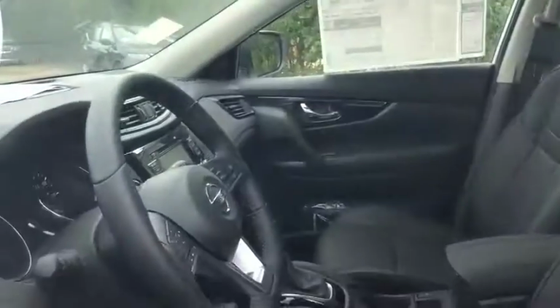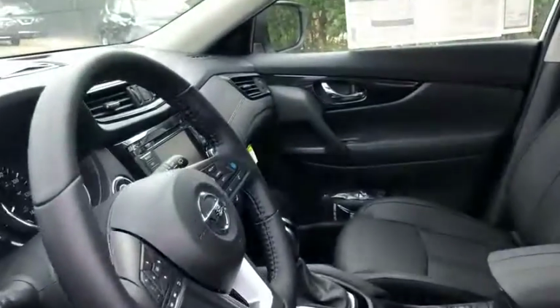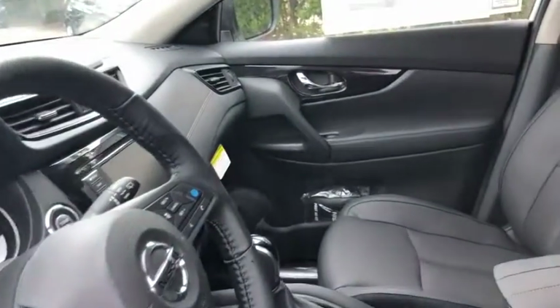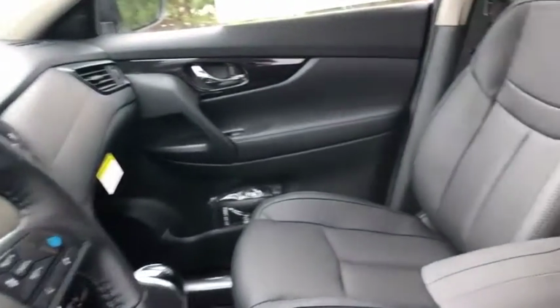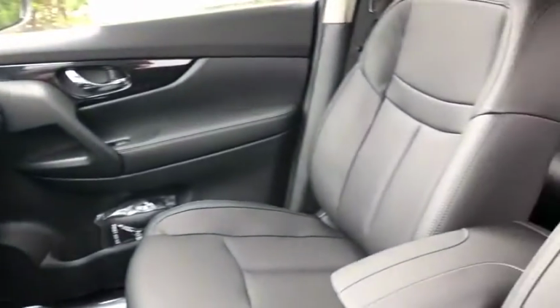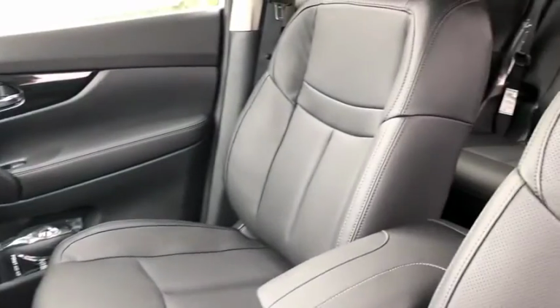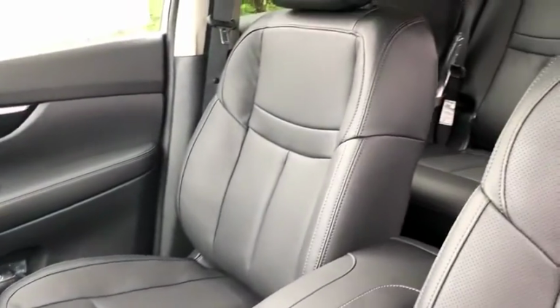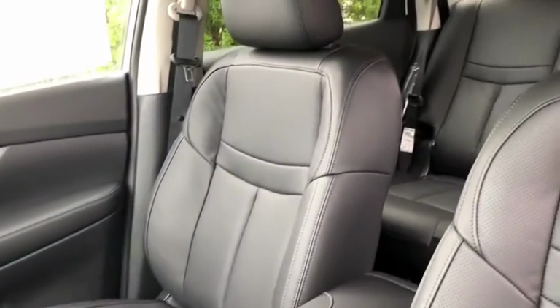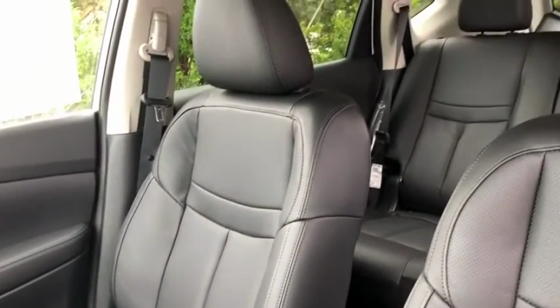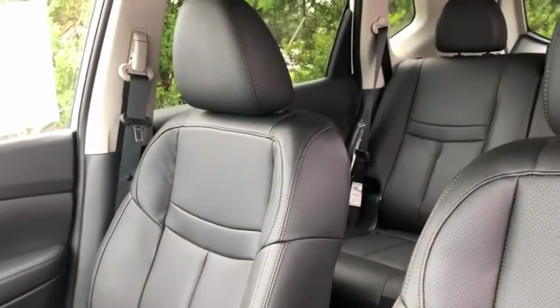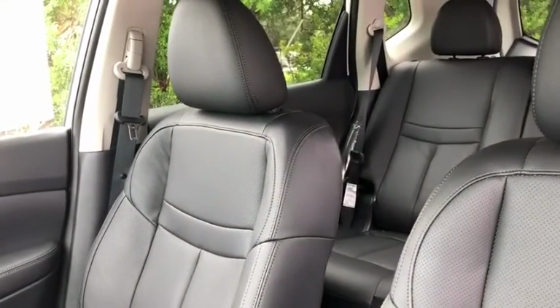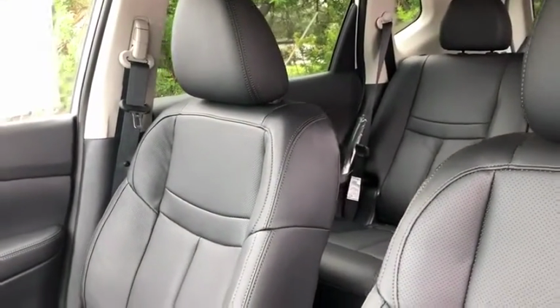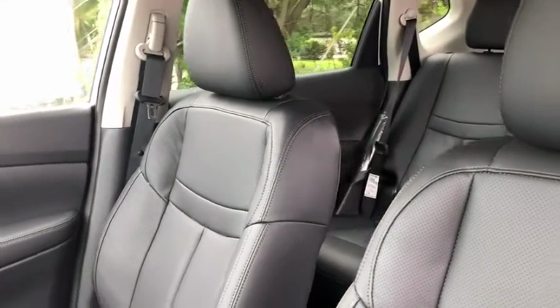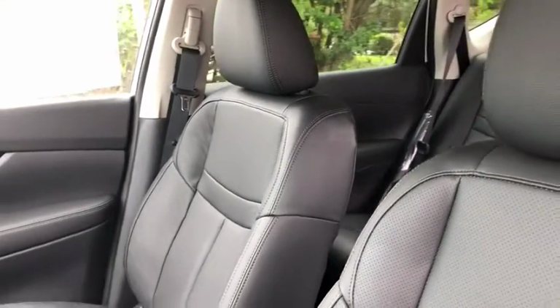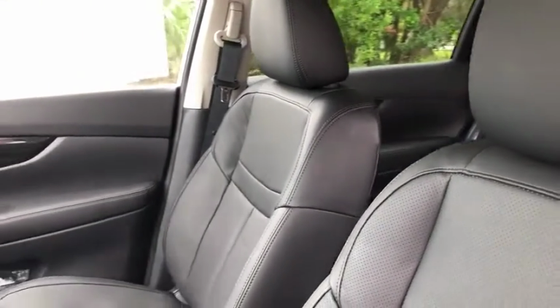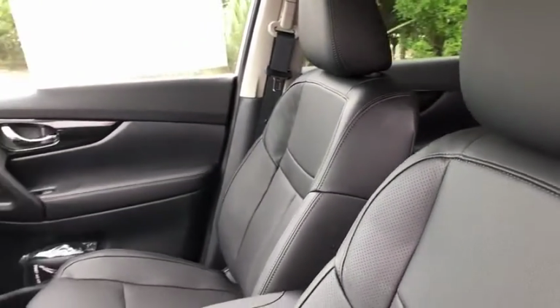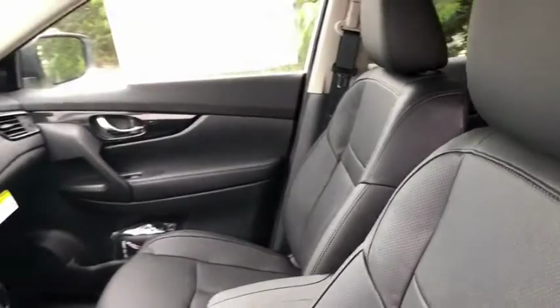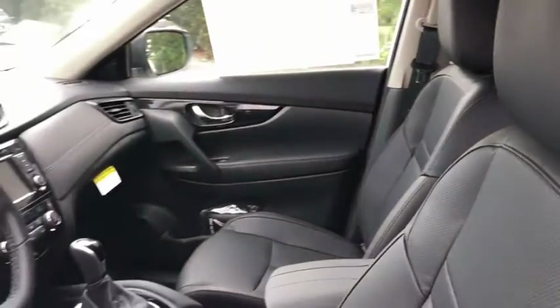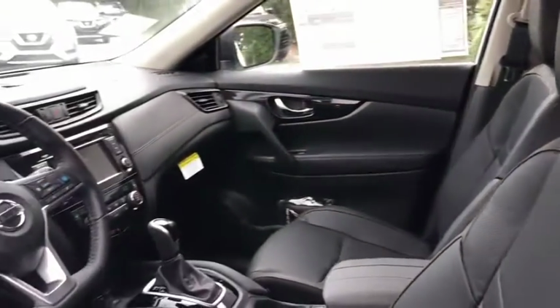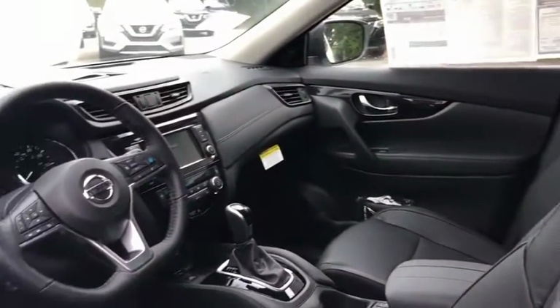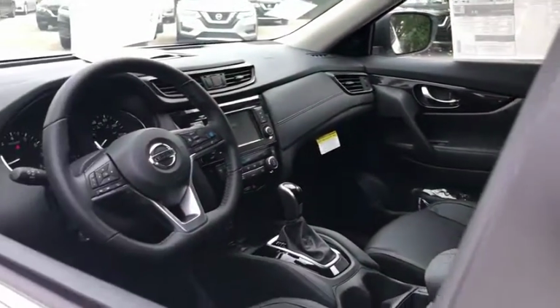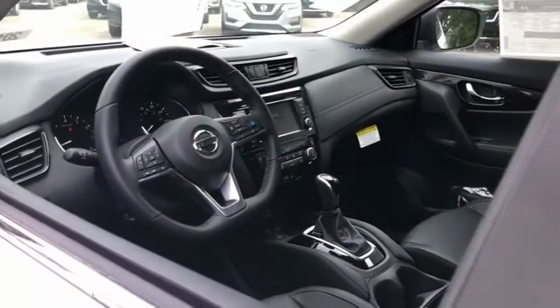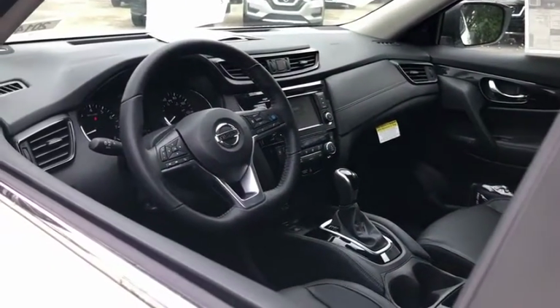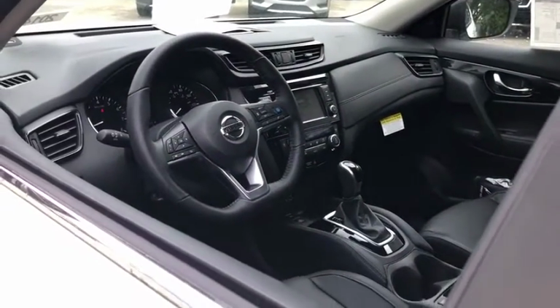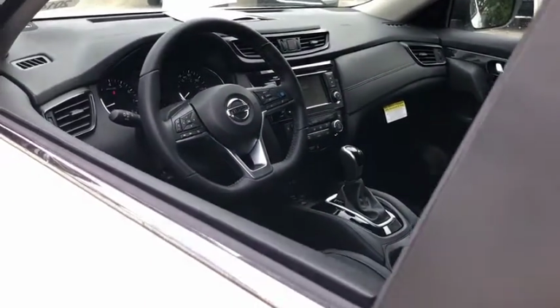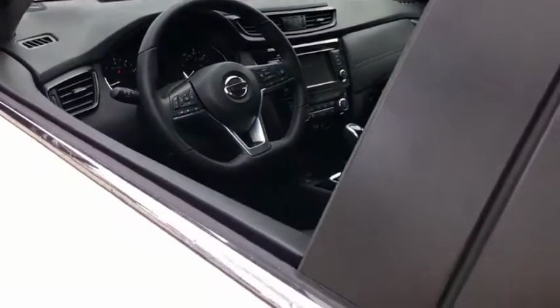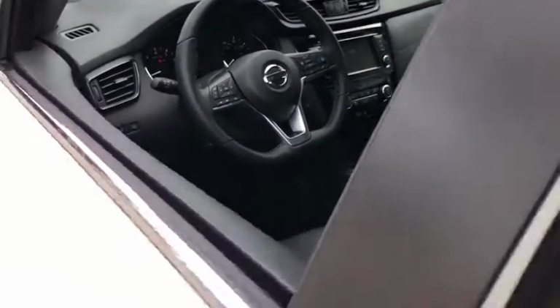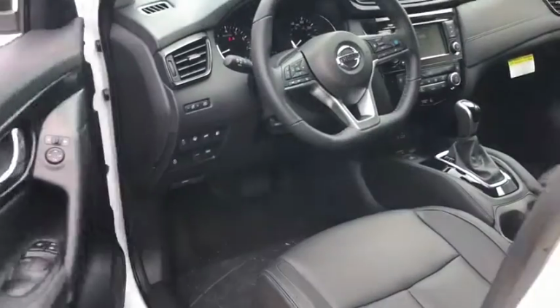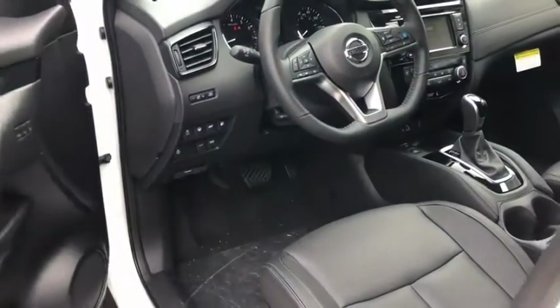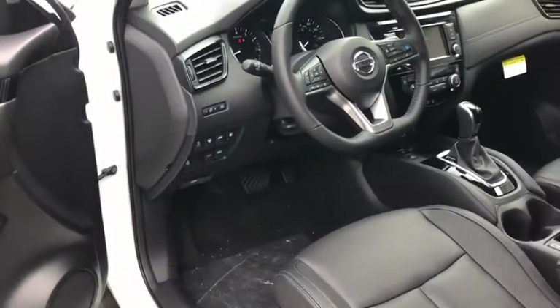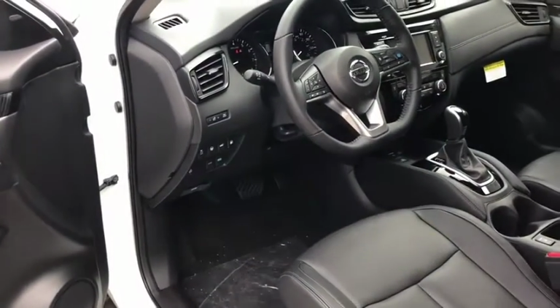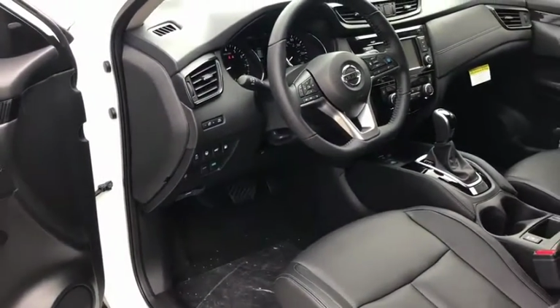Here are some of this vehicle's great options: backup camera, keyless entry, remote engine start, power liftgate, traction control, stability control, power passenger seat, navigation system, lane departure warning, steering wheel audio controls.